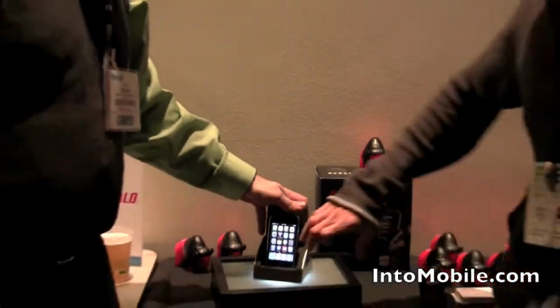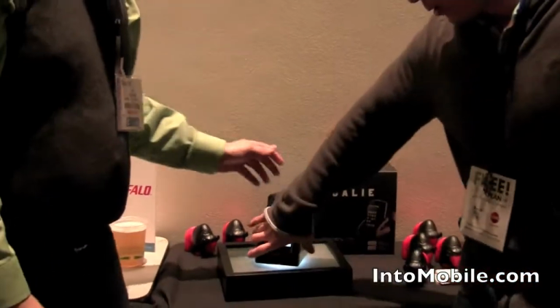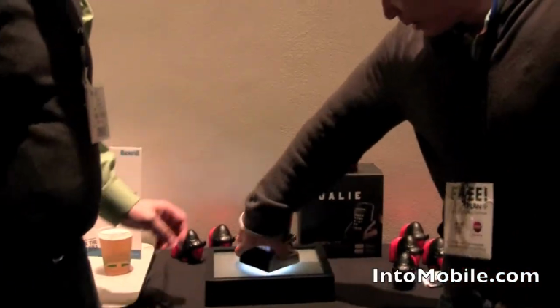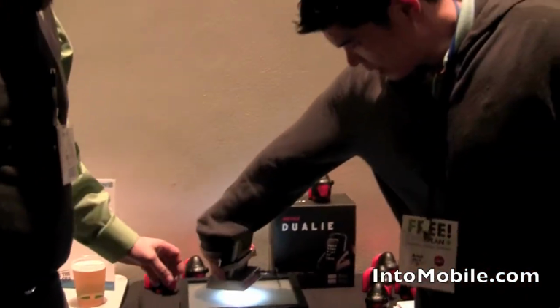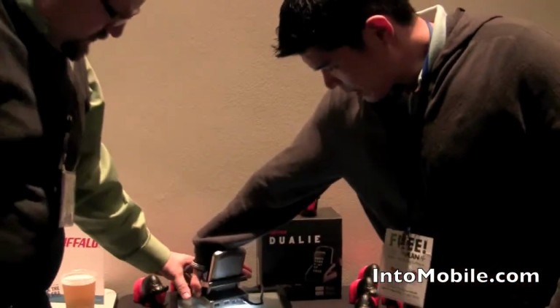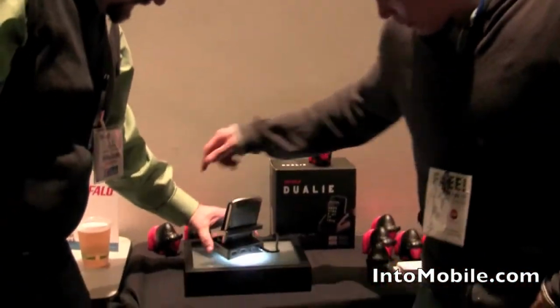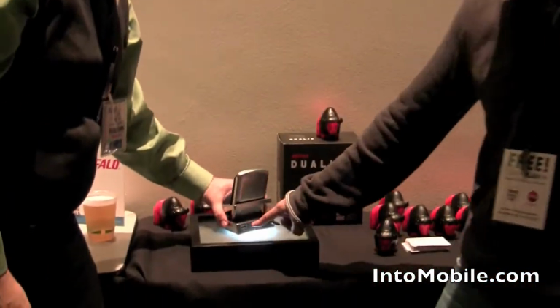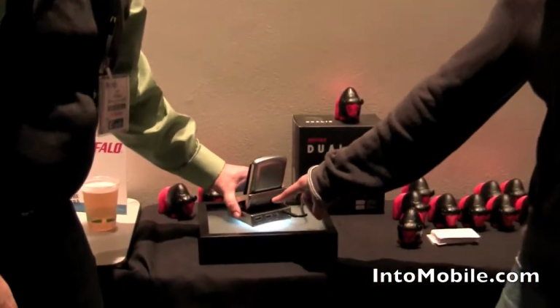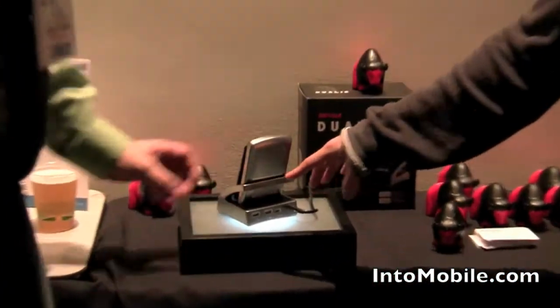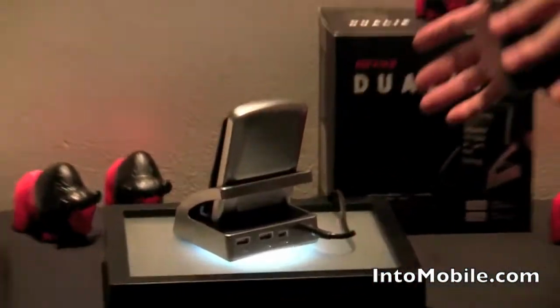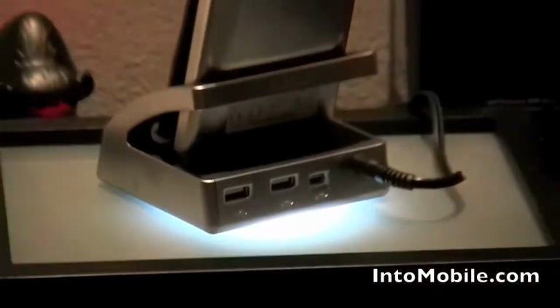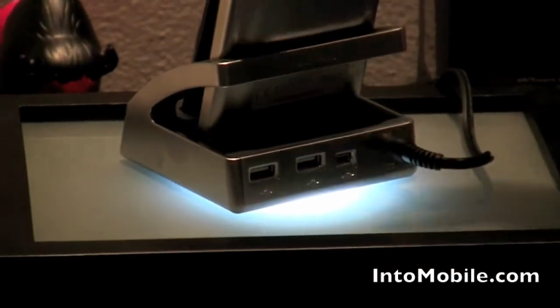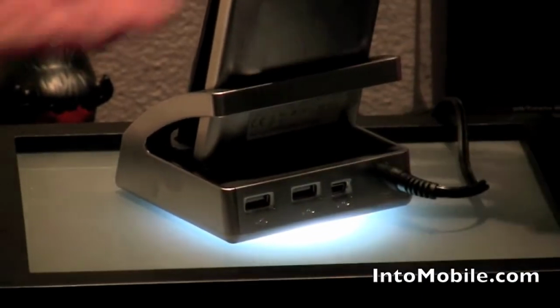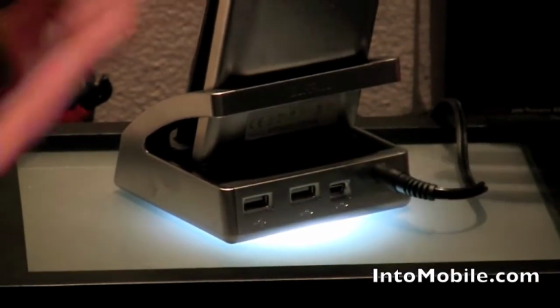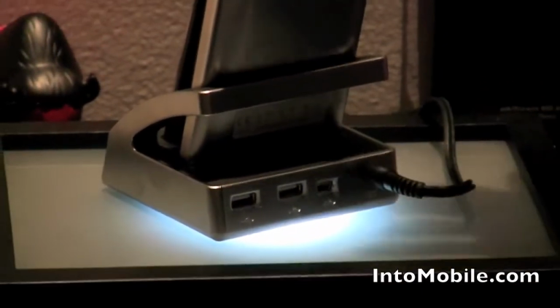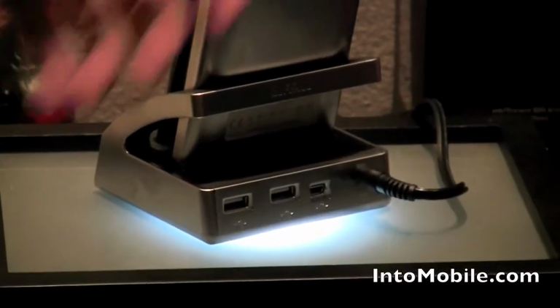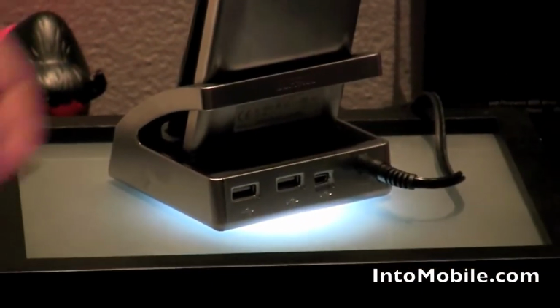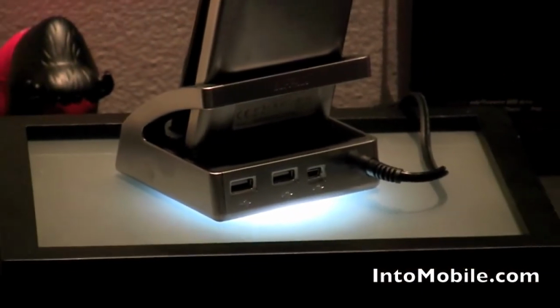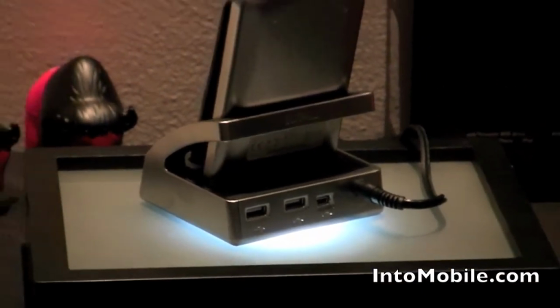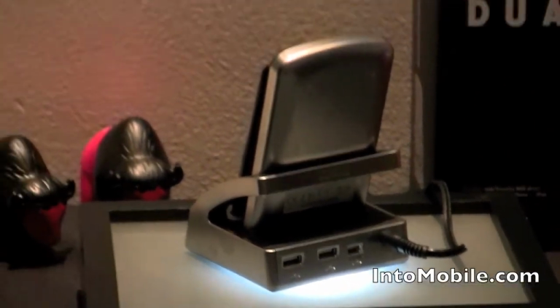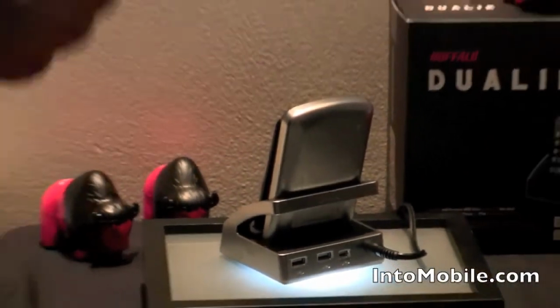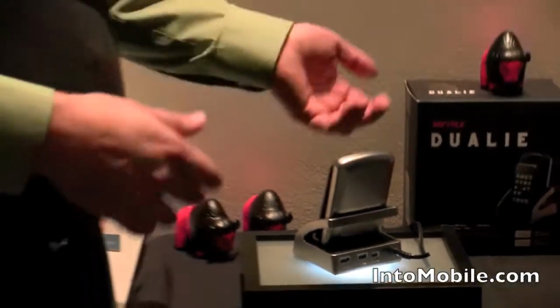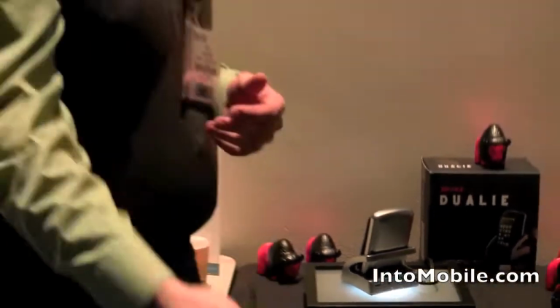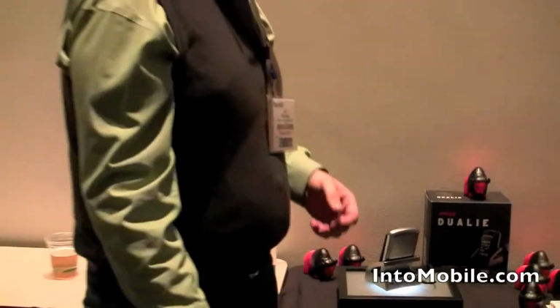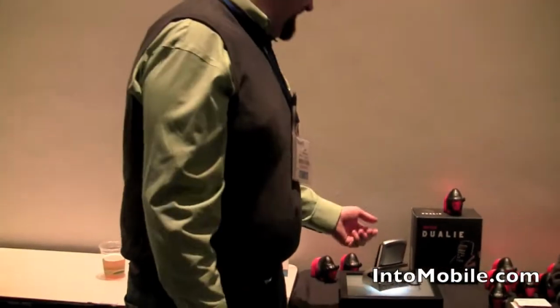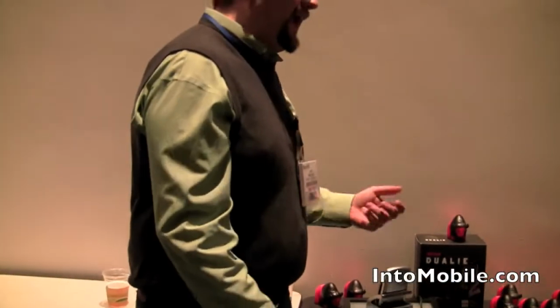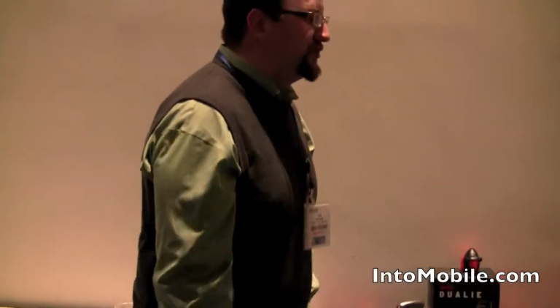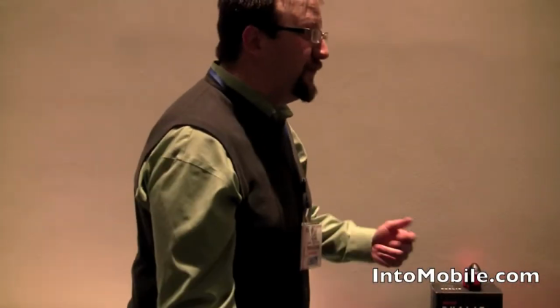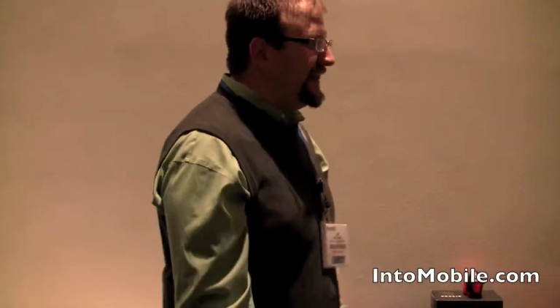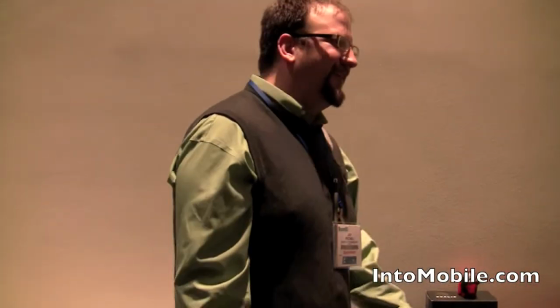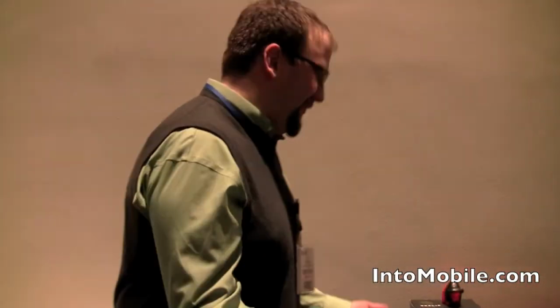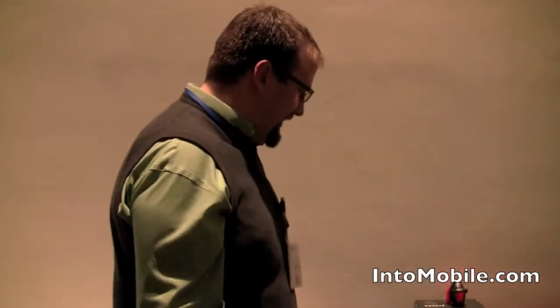And also, that means you can expand into the USB hub as well, right? Exactly, absolutely. You can use it as a USB hub, you can plug other hard drives into it, you can plug your friend's iPhone in to charge their phone if they need to, or whatever you need.